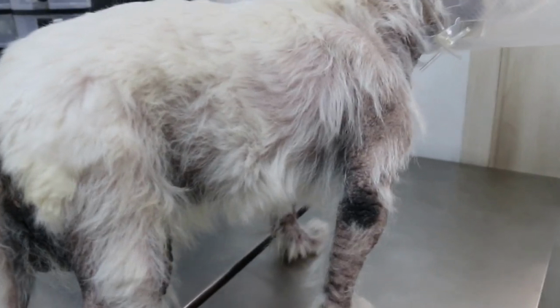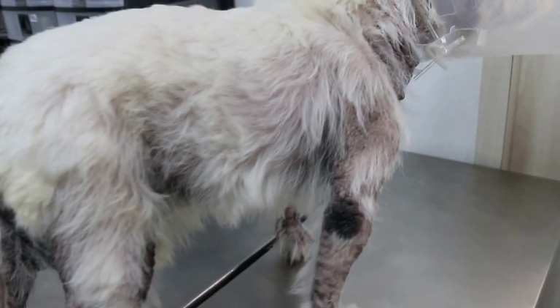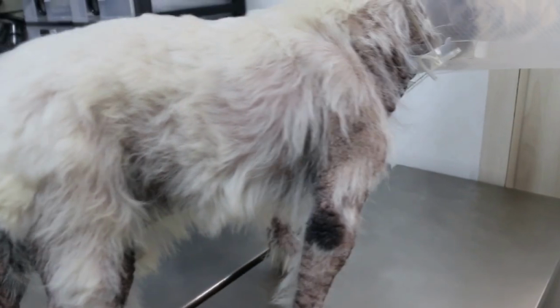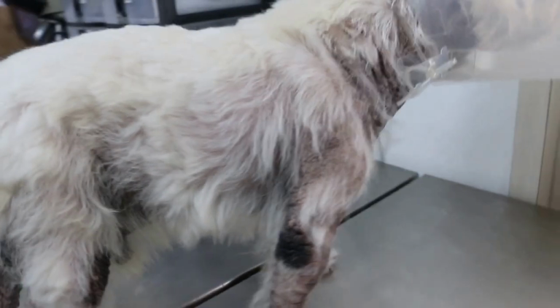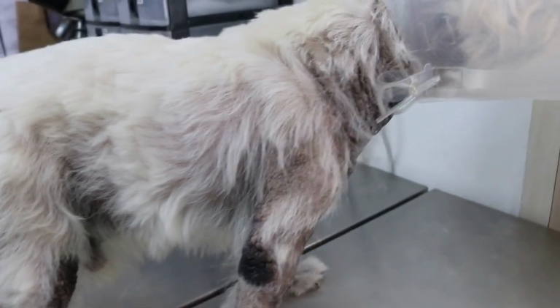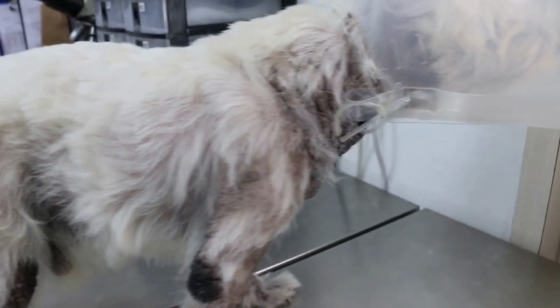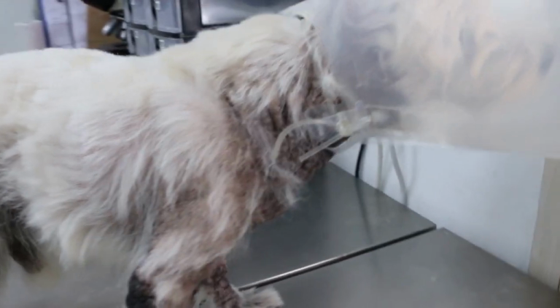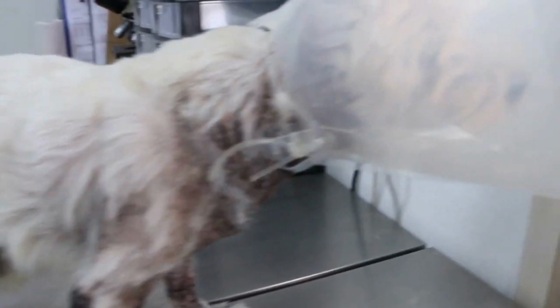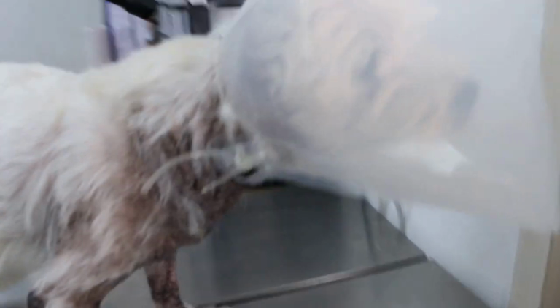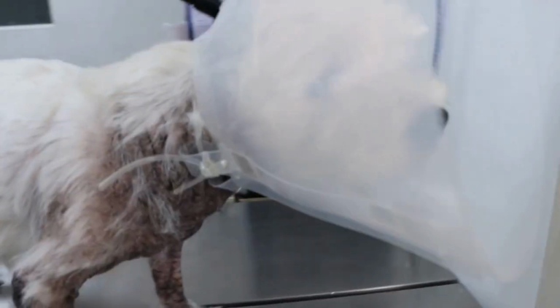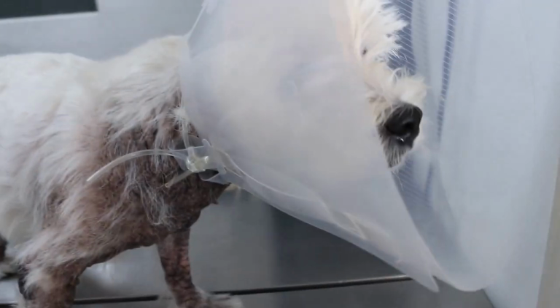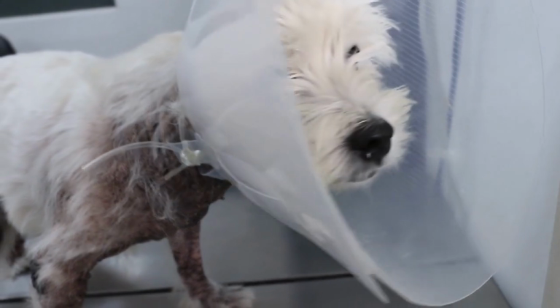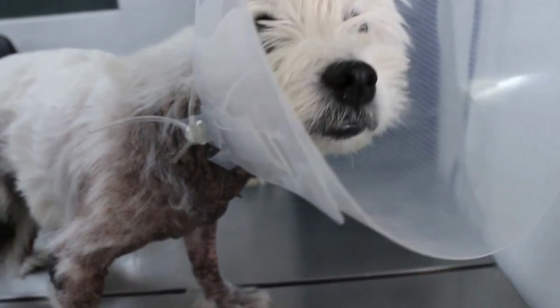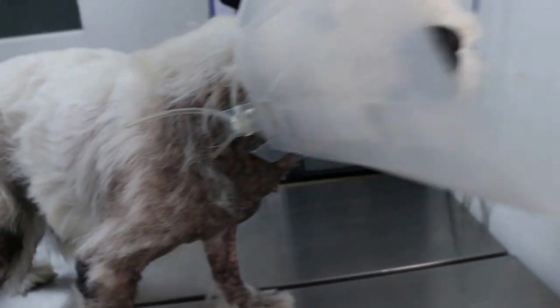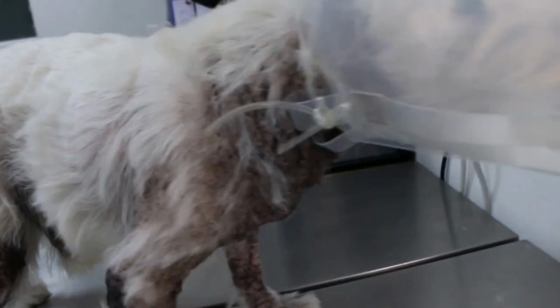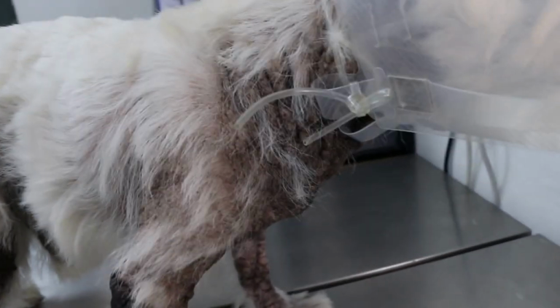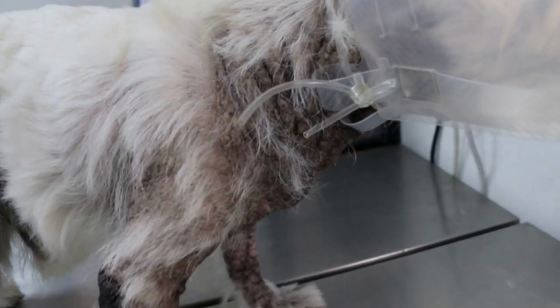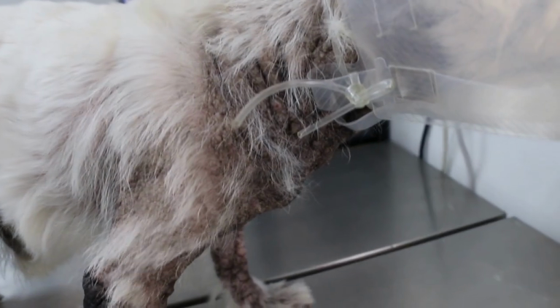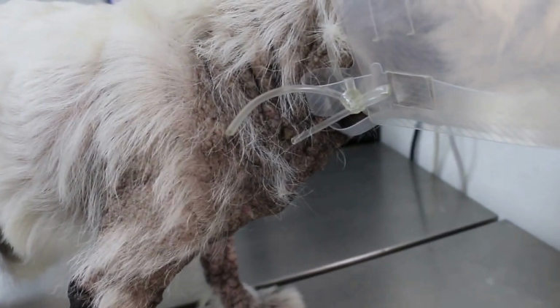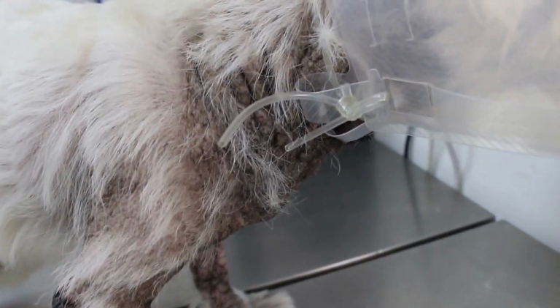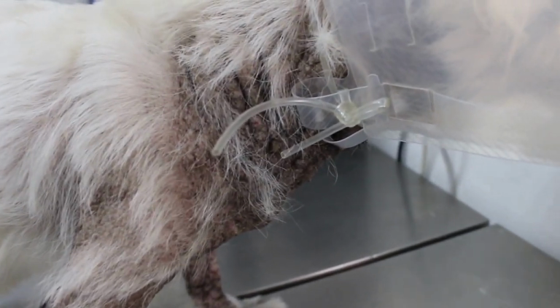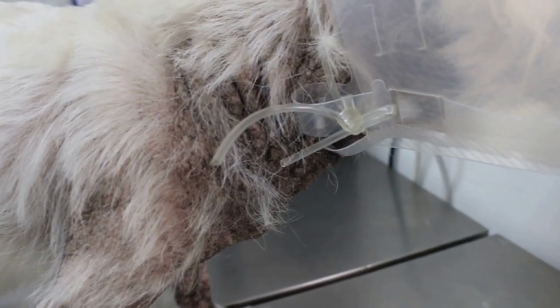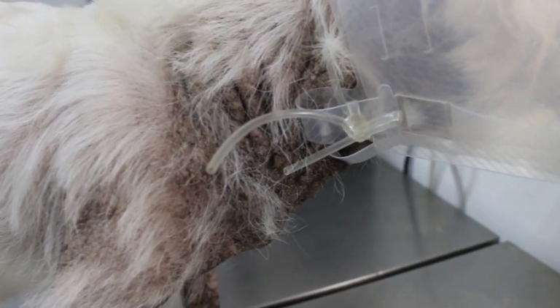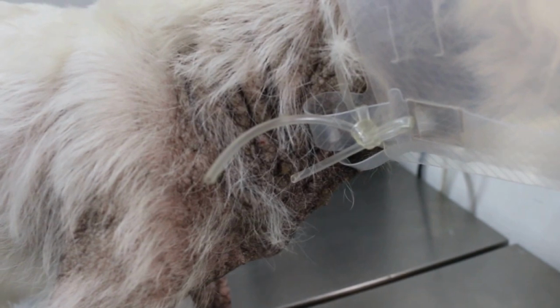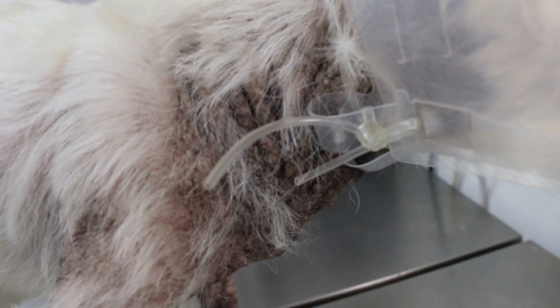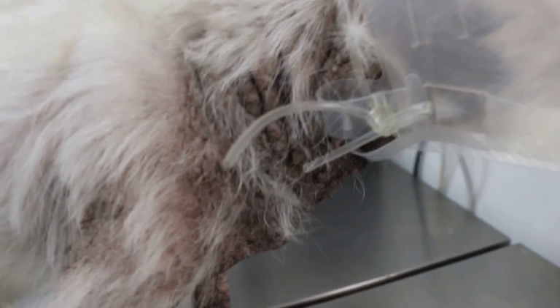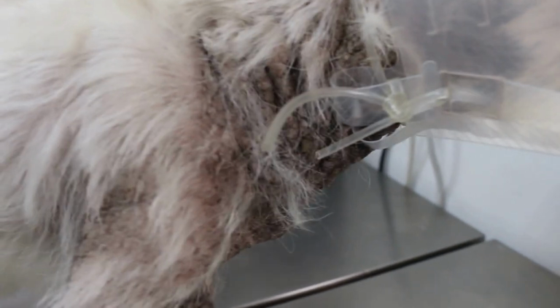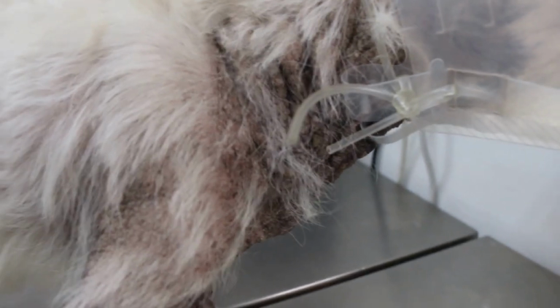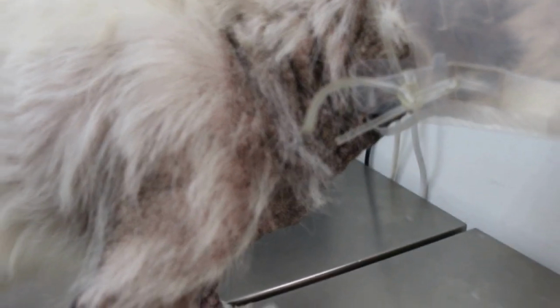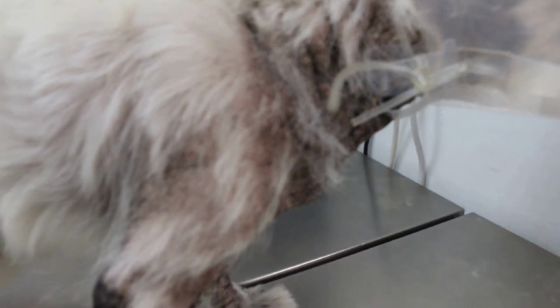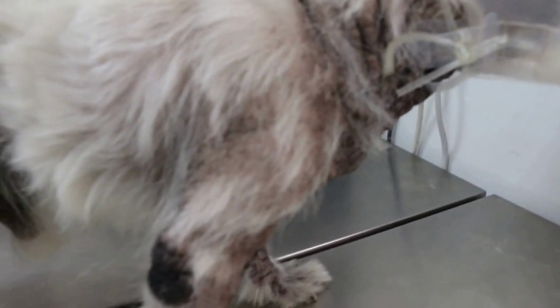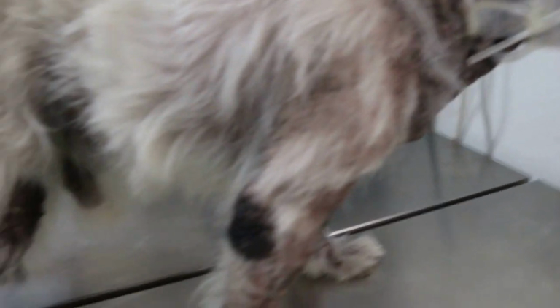This 9-year-old male, not neutered Westy has a skin disease quite common in Westies, where the ventral areas are infected and very itchy.